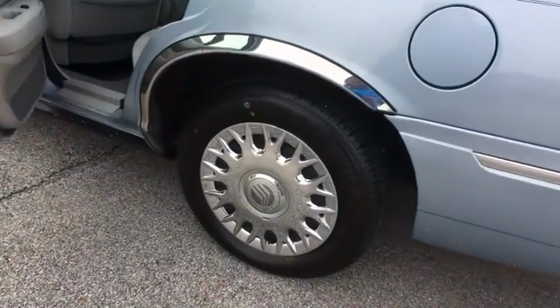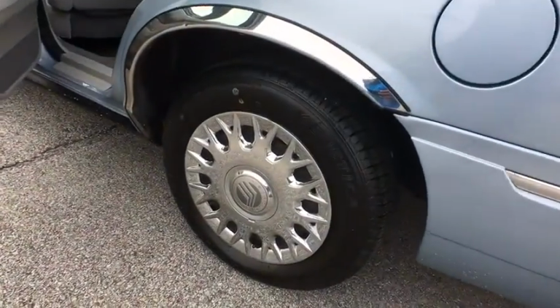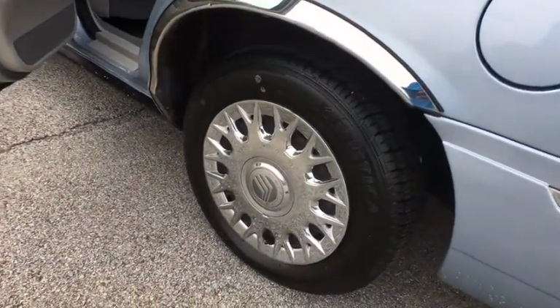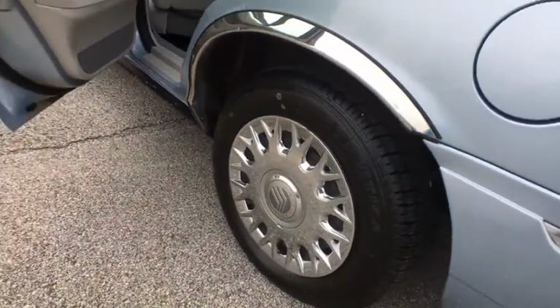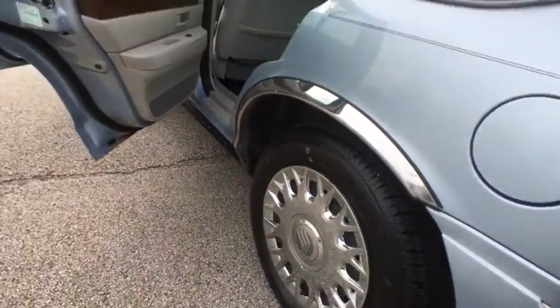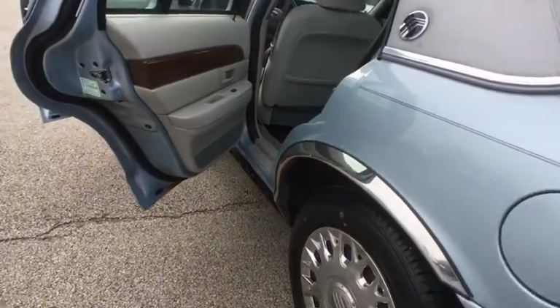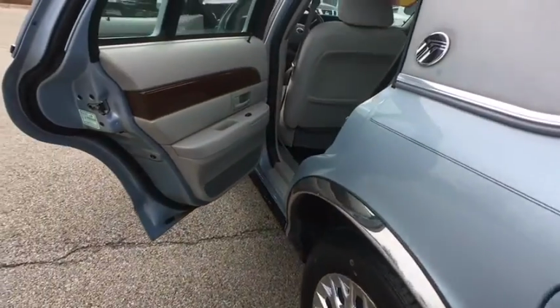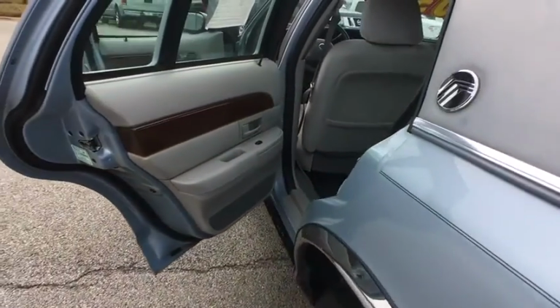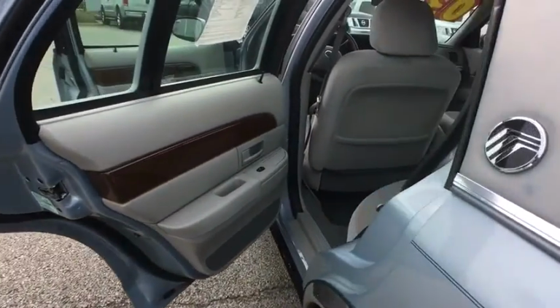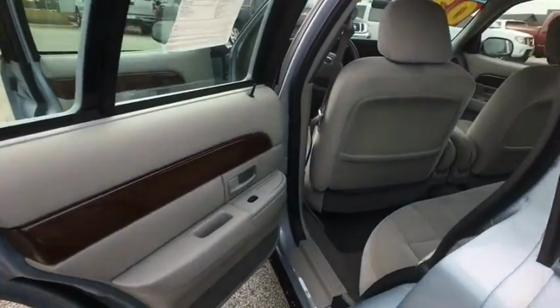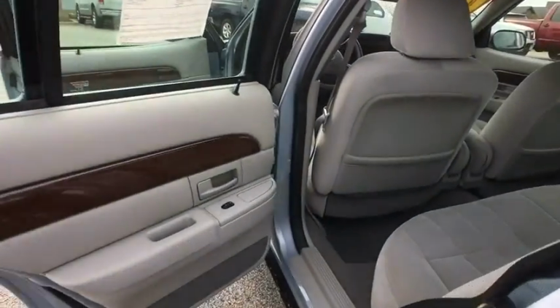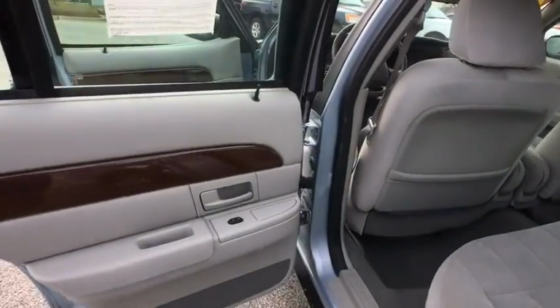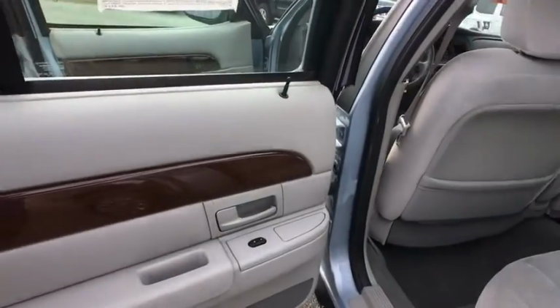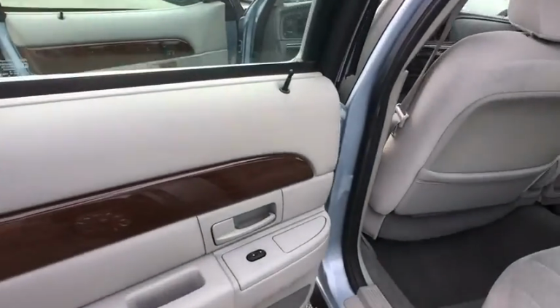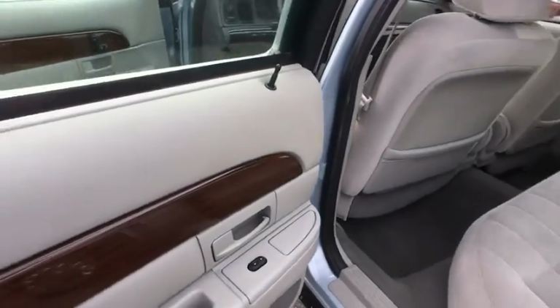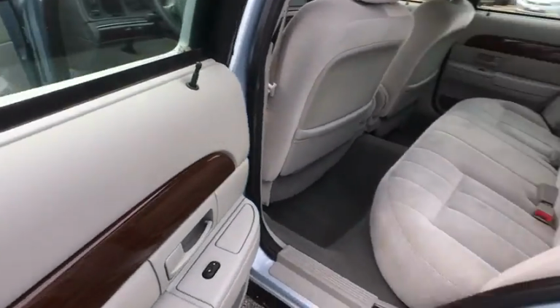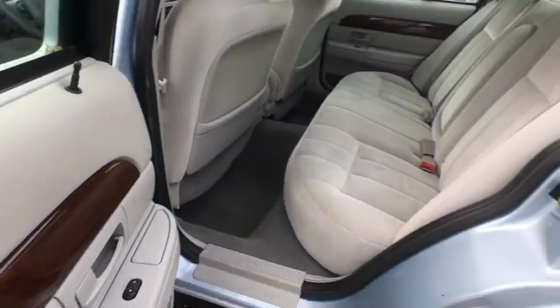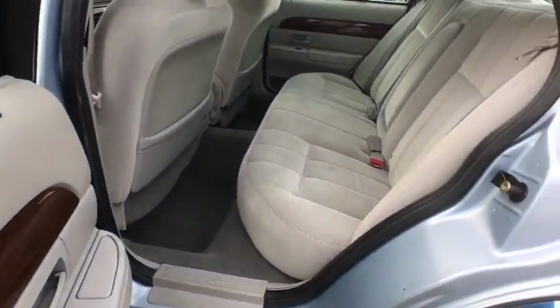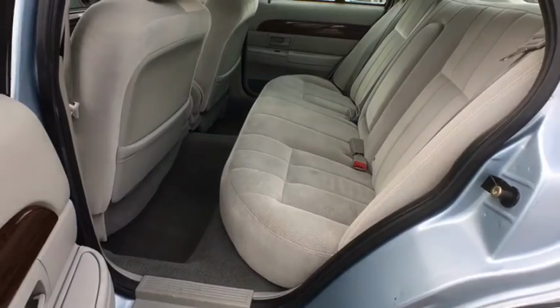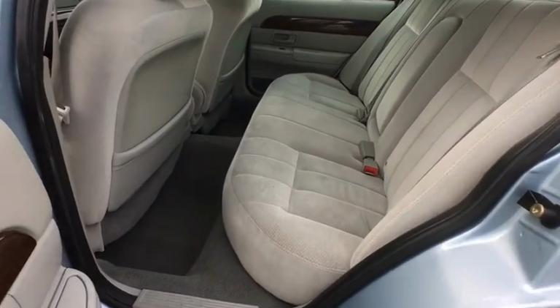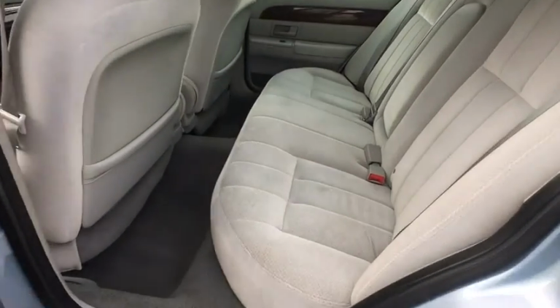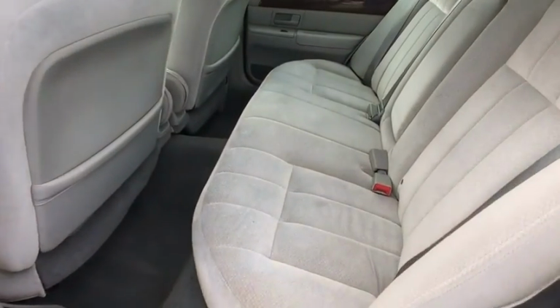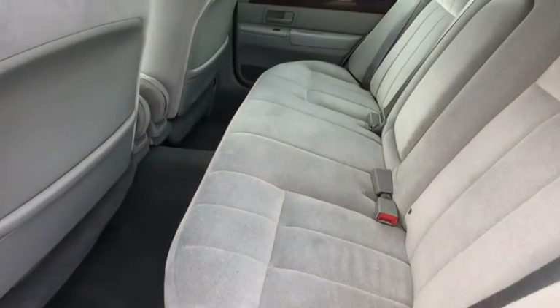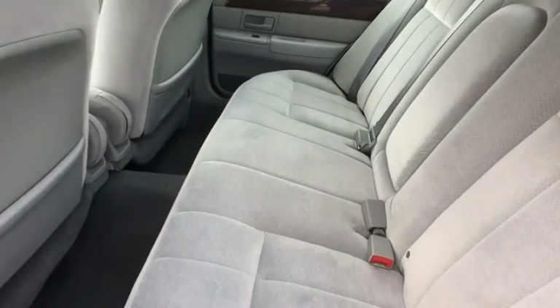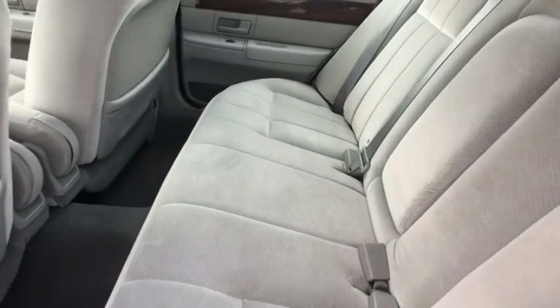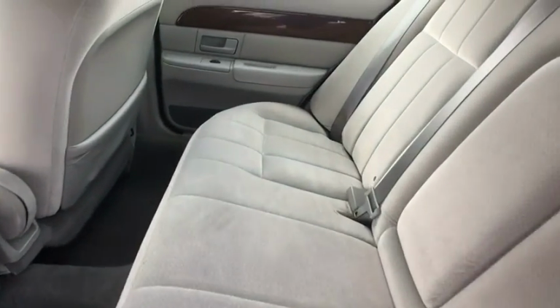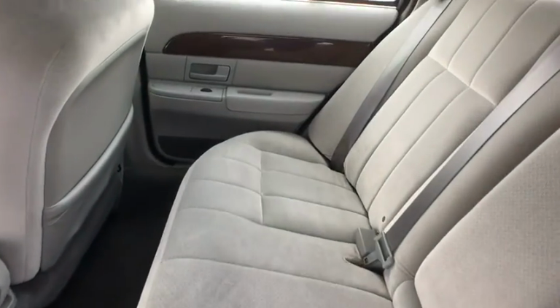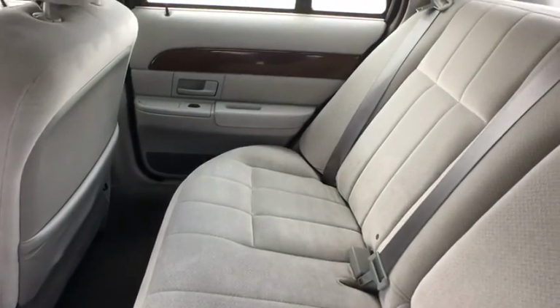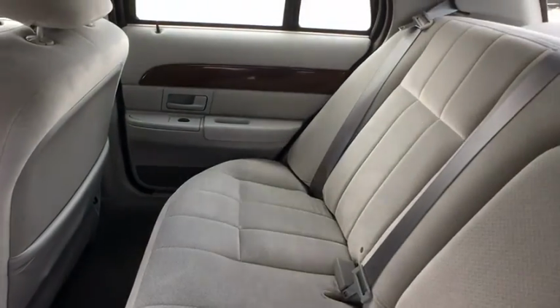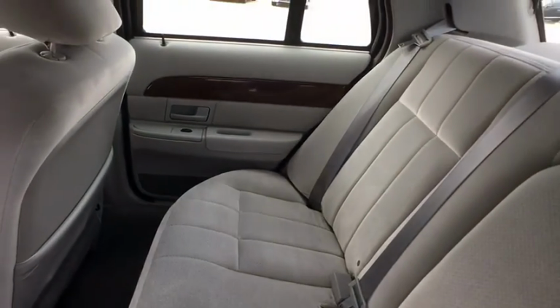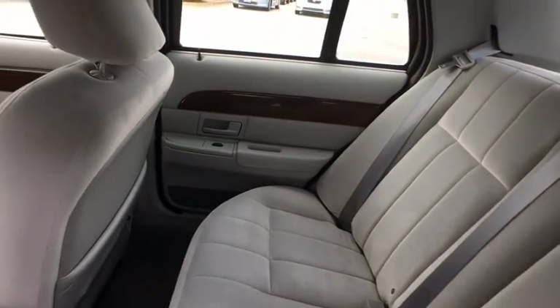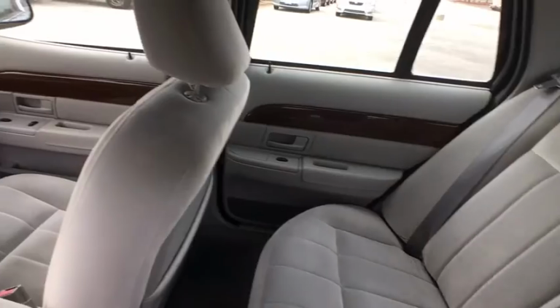Here are some of this vehicle's great options: anti-lock braking system, power steering, adjustable steering wheel, cruise control, four-wheel disc brakes, floor mats, rear defrost, AM/FM stereo radio.